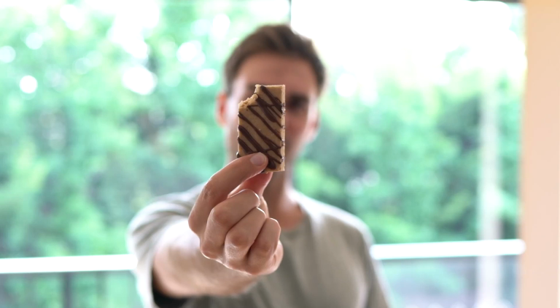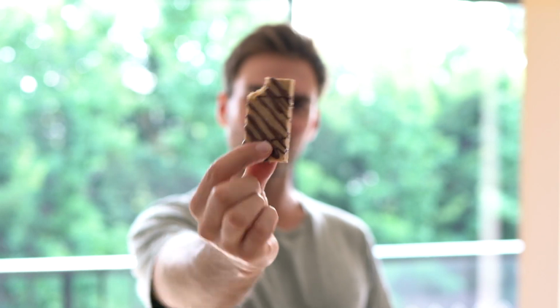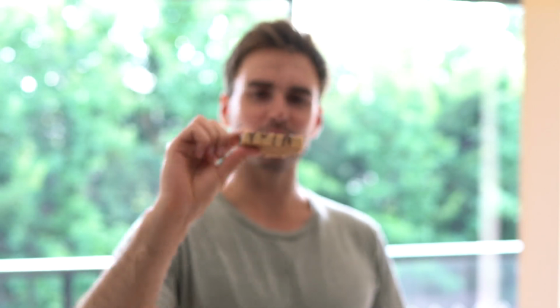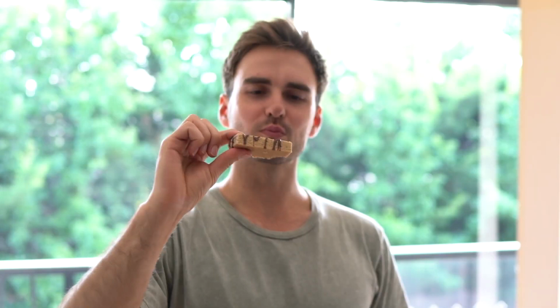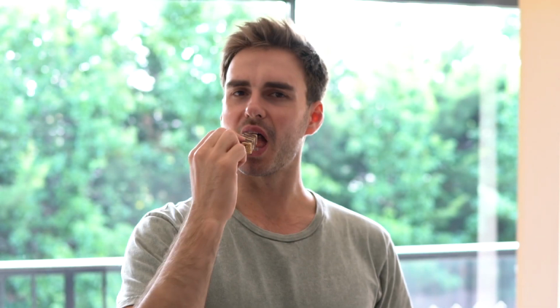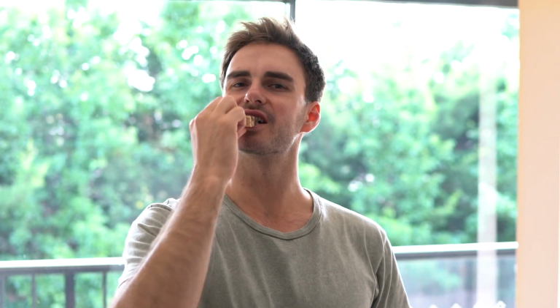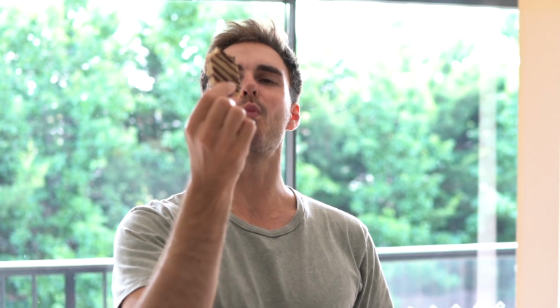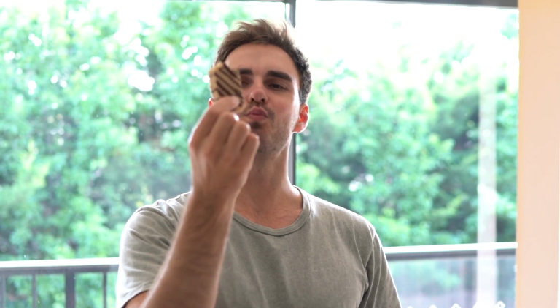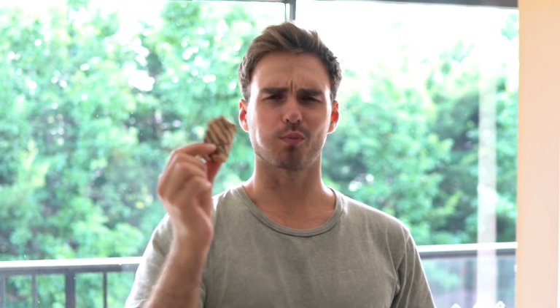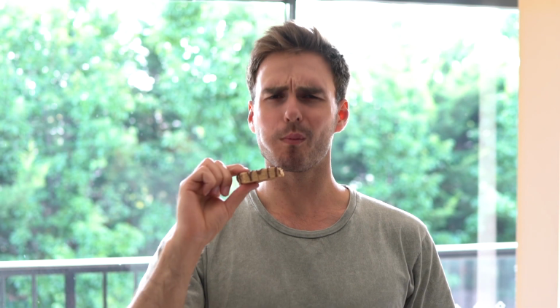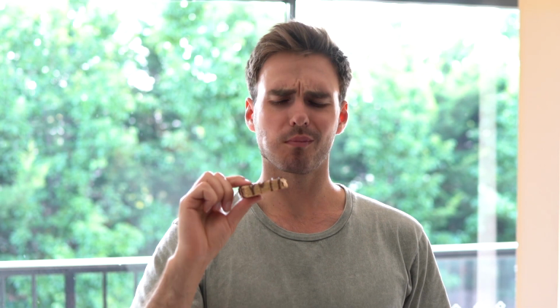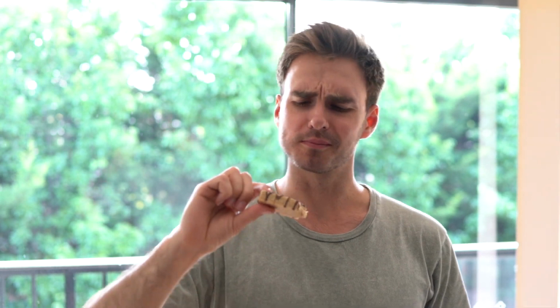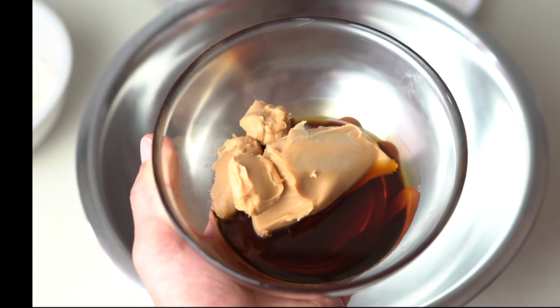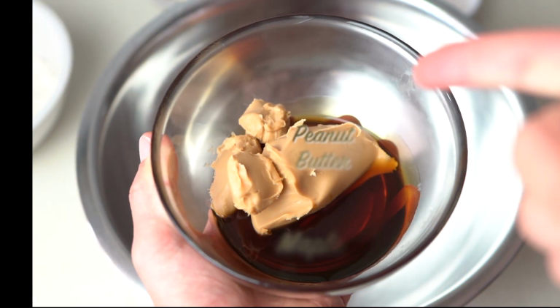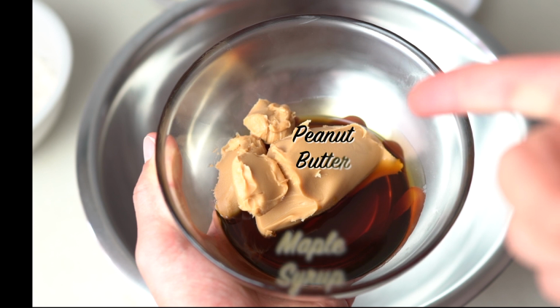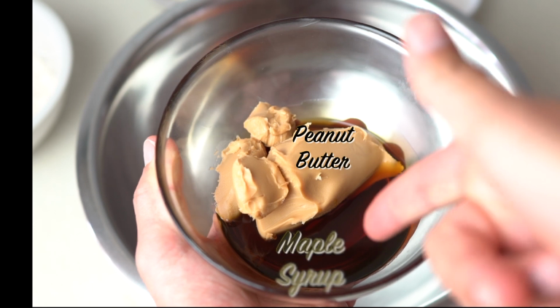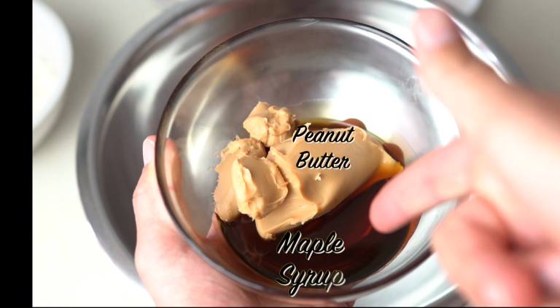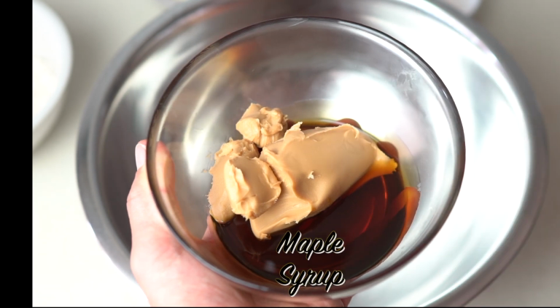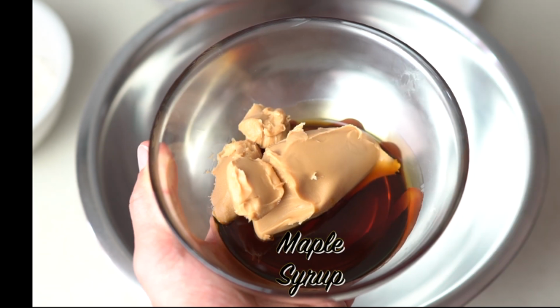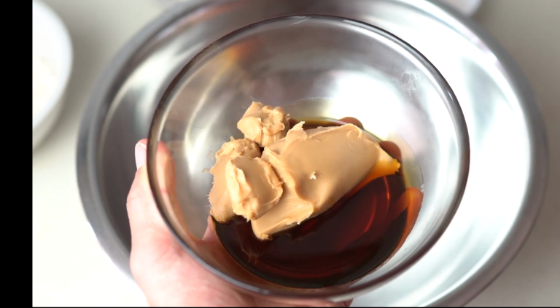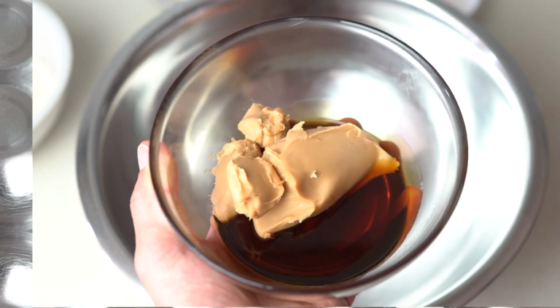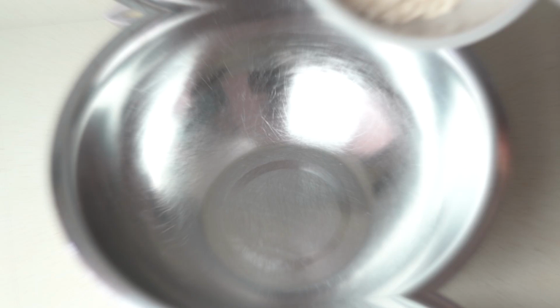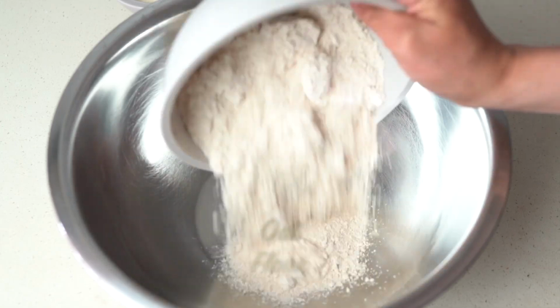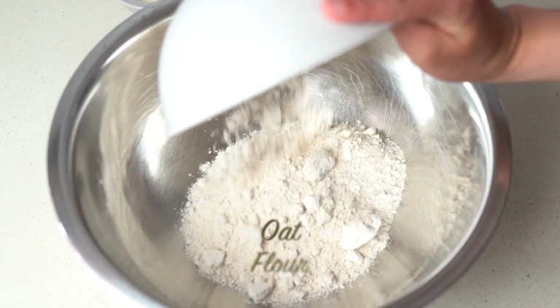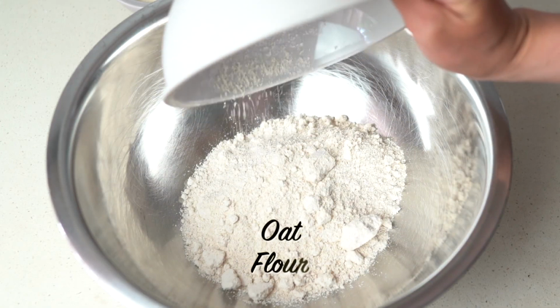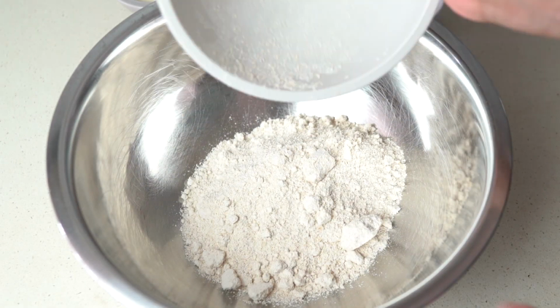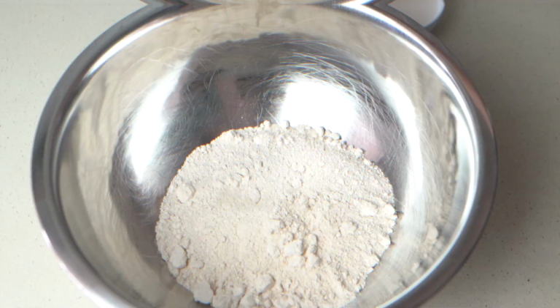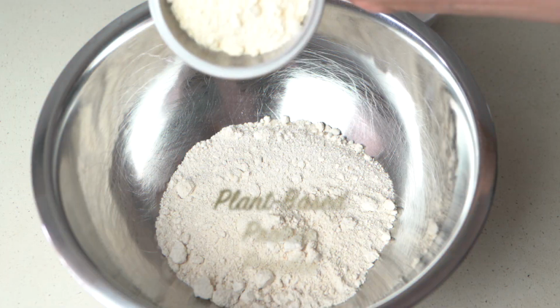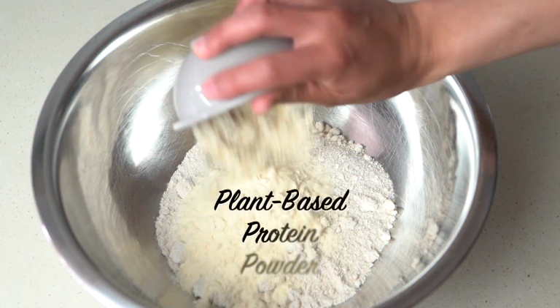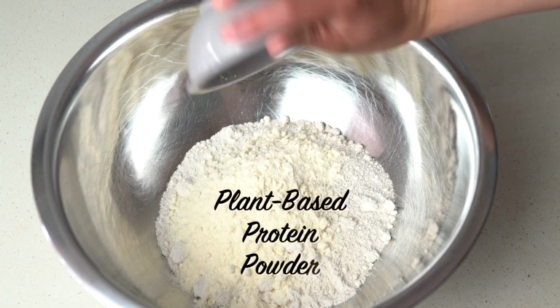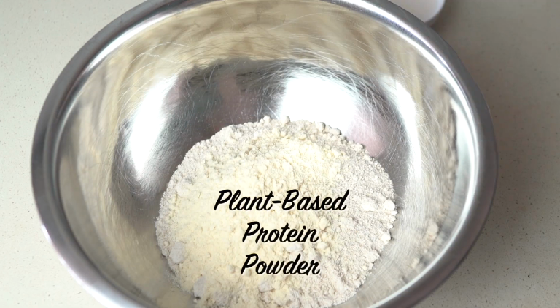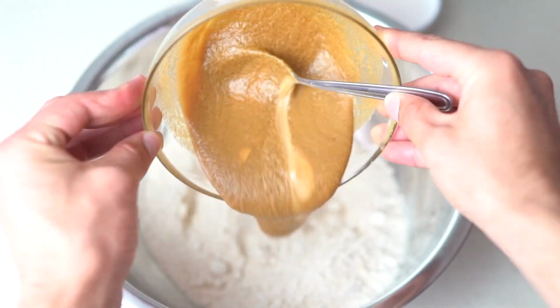So here's how we make our dead-easy vegan protein bars. Throw in some peanut butter and maple syrup, melt it and set it aside. Add in some oat flour, some protein powder.